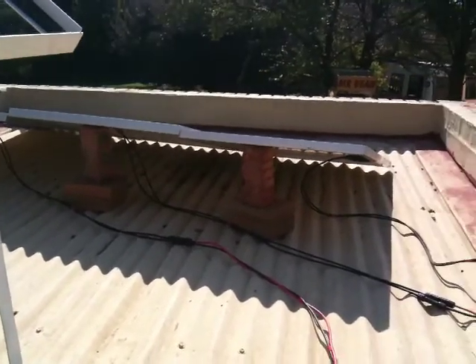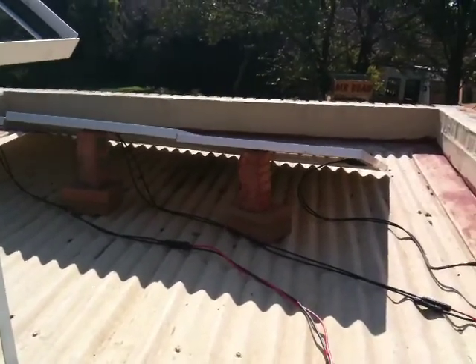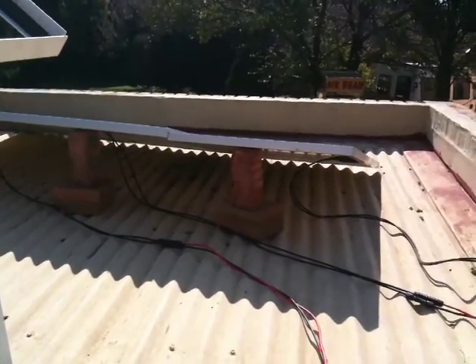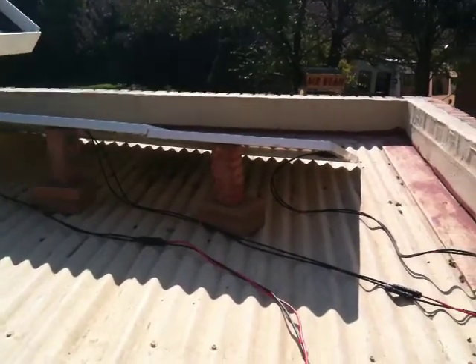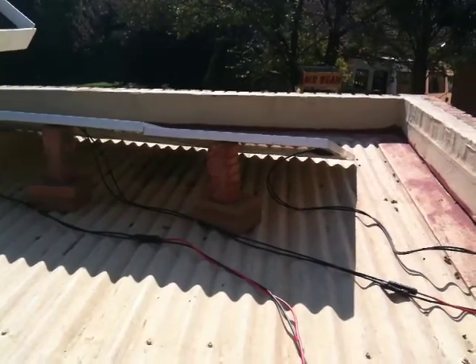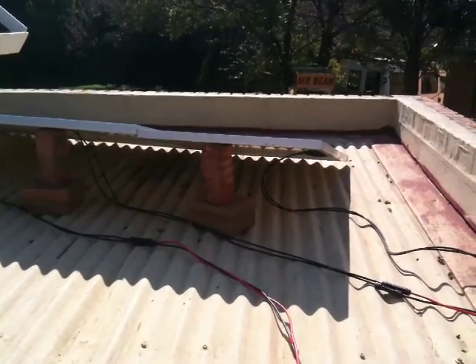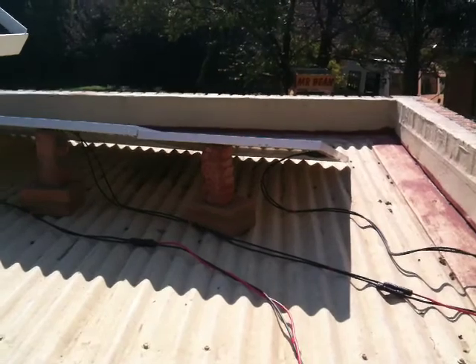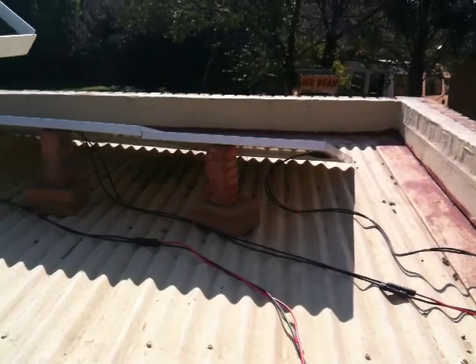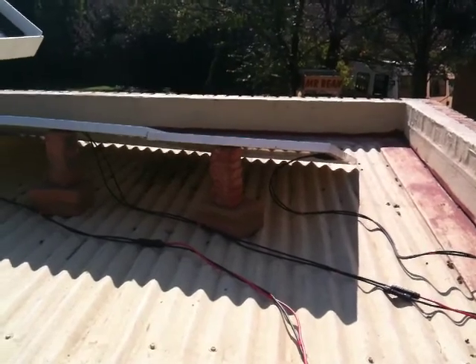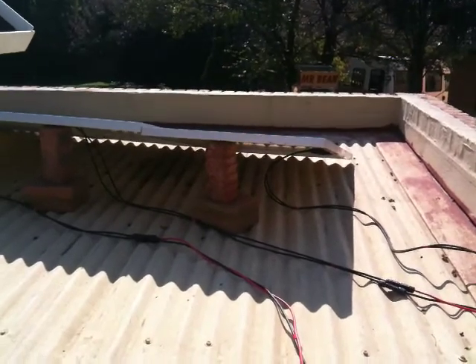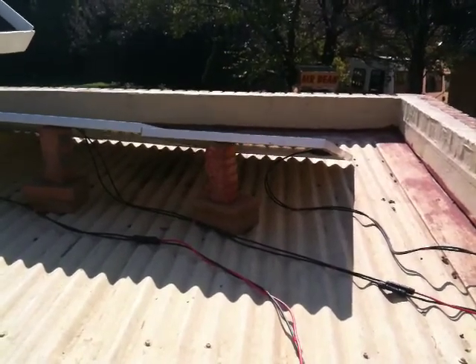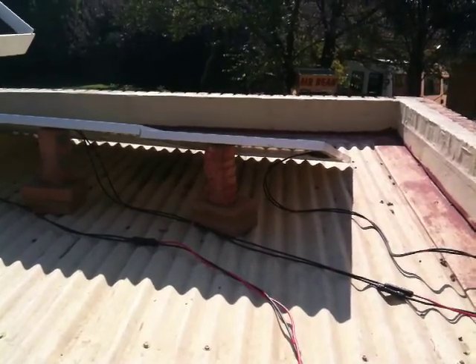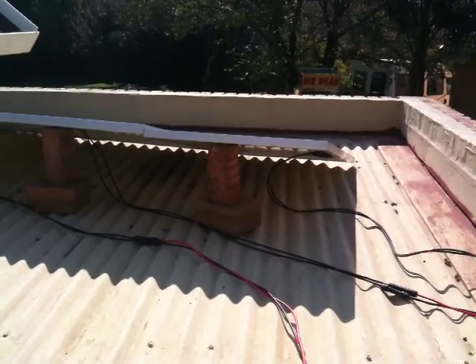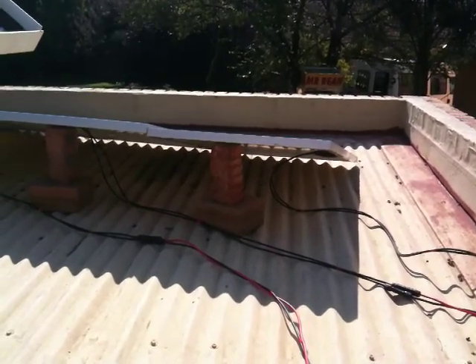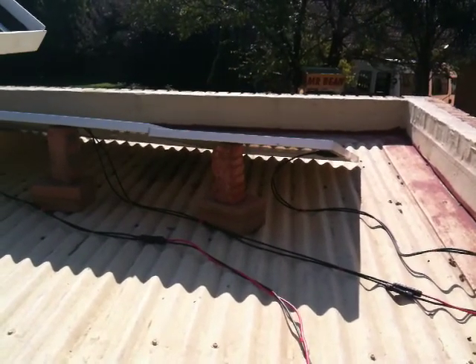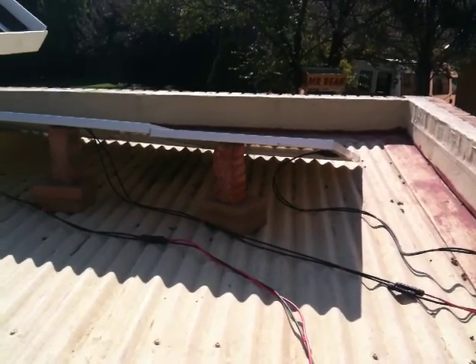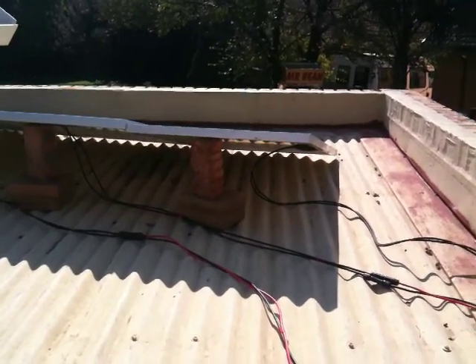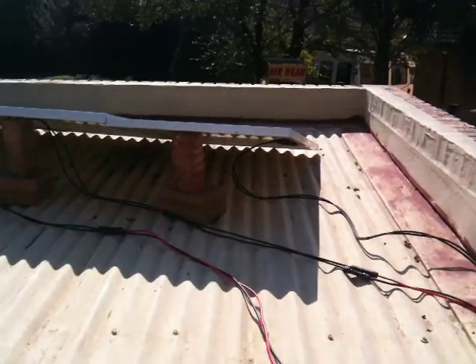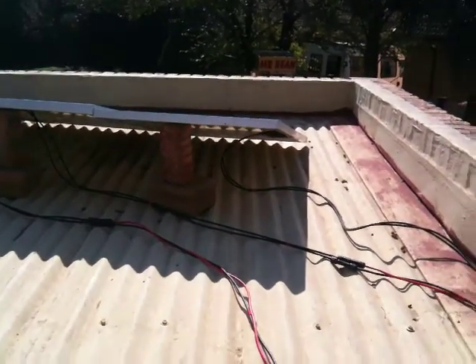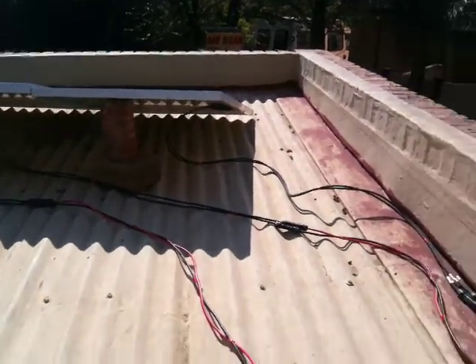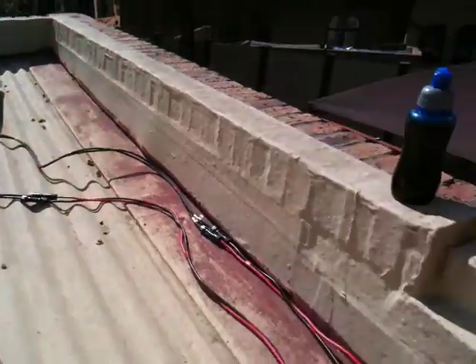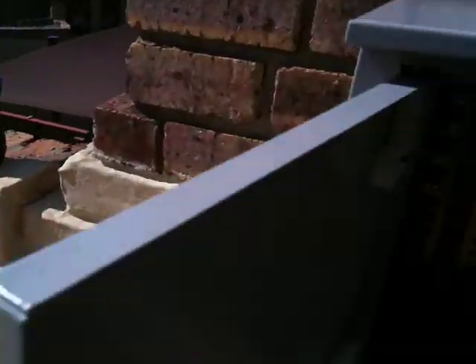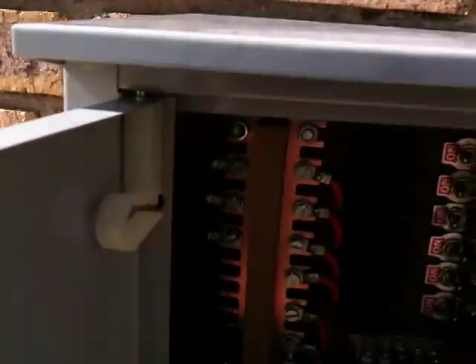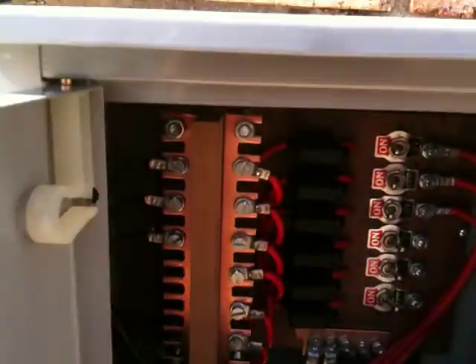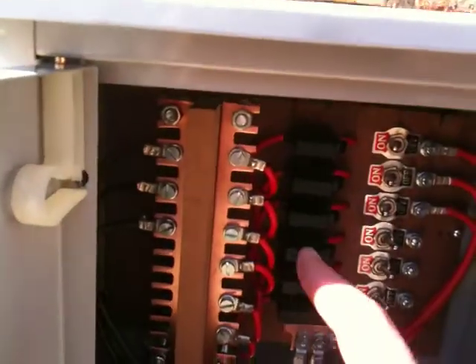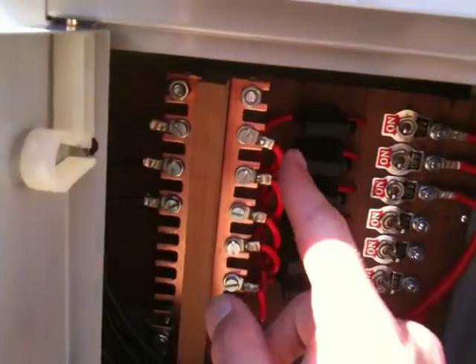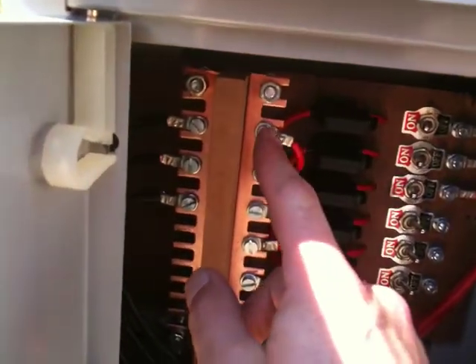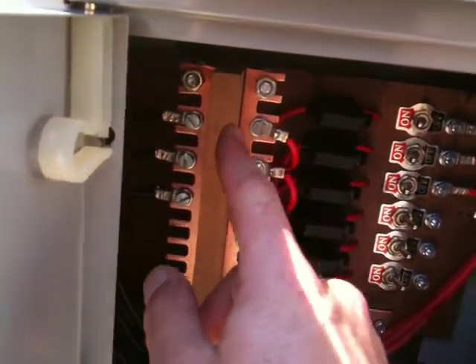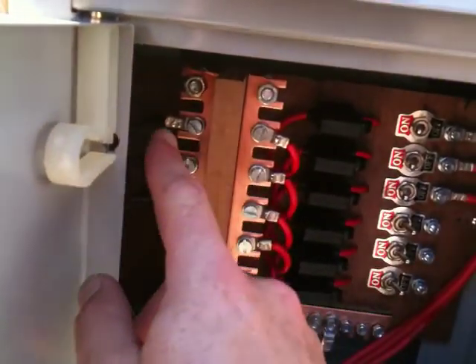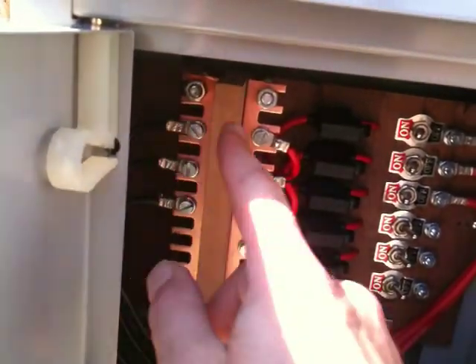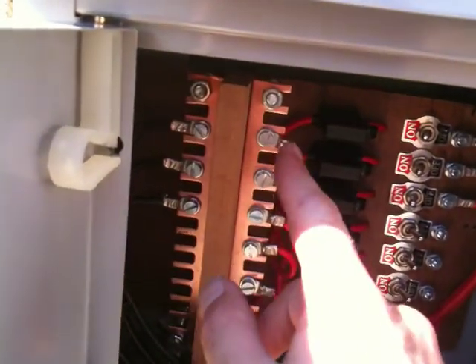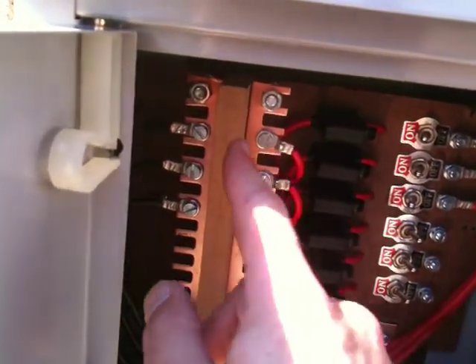But when I go 24 volt, it'll be two panels in series, and then the negative and positive from those panels will each take up one portion on the negative and positive bus.